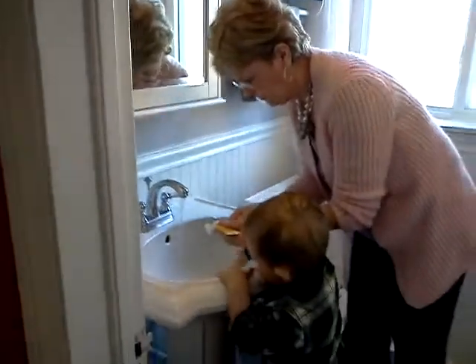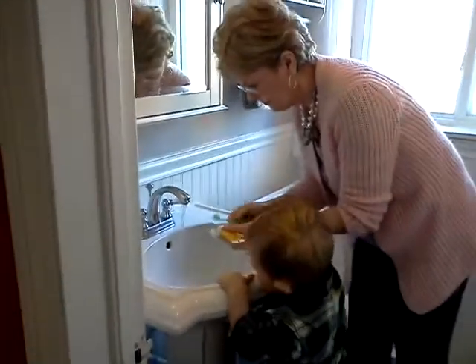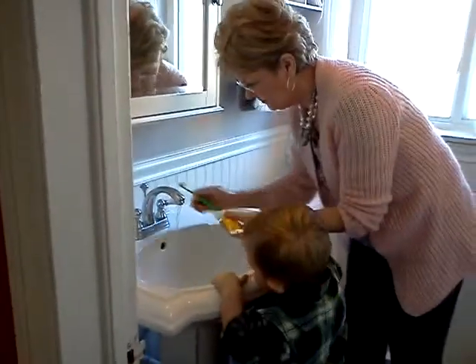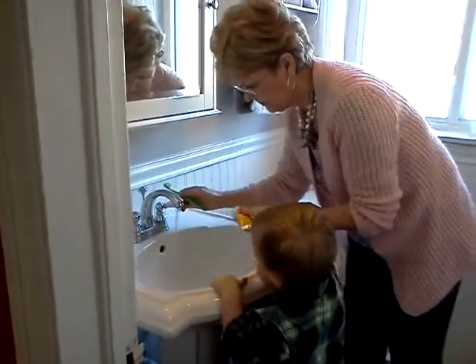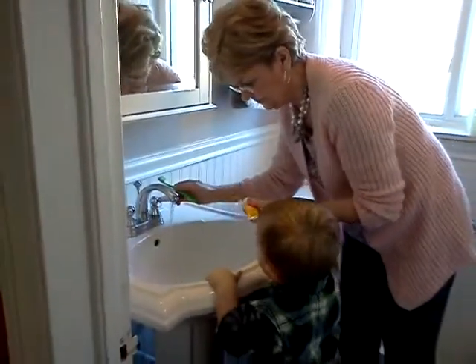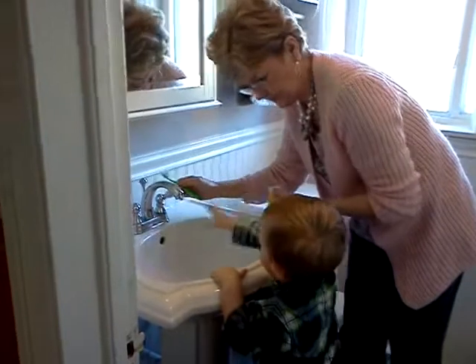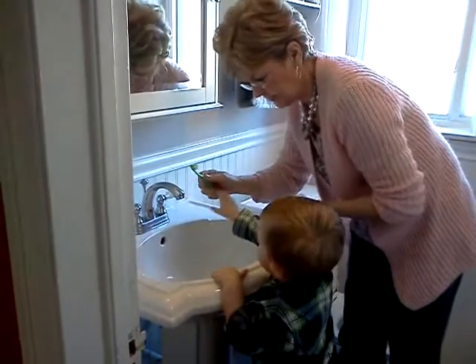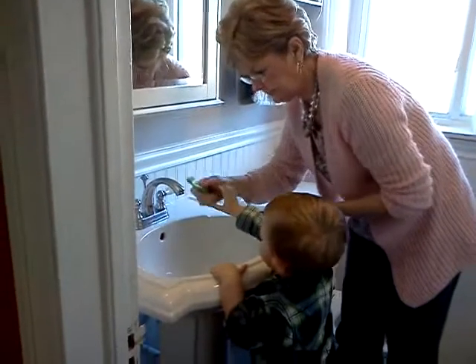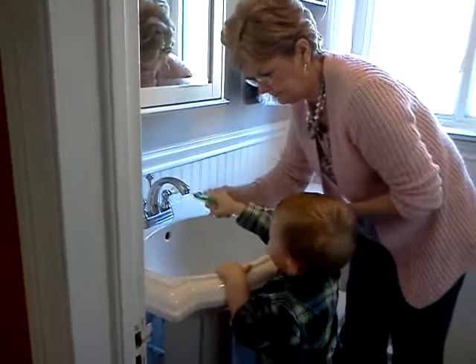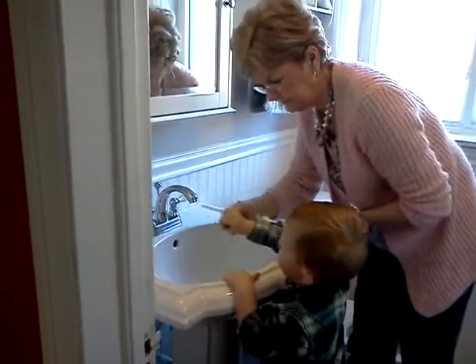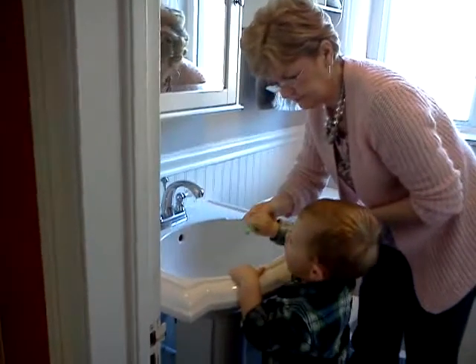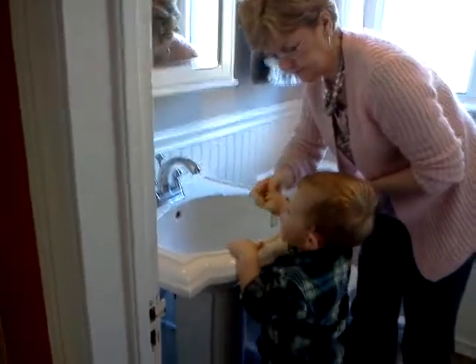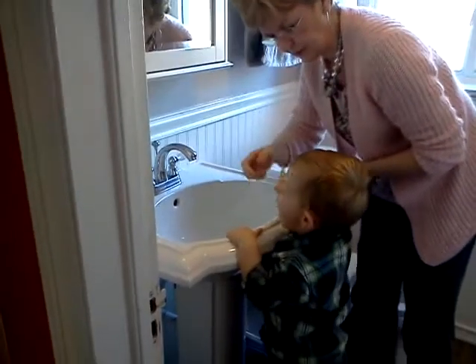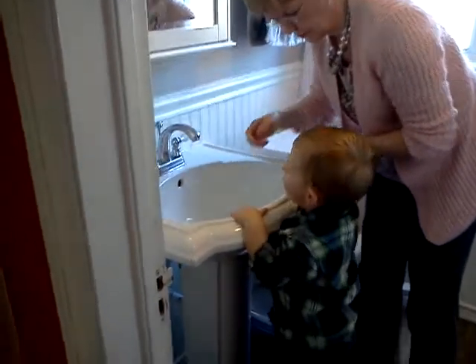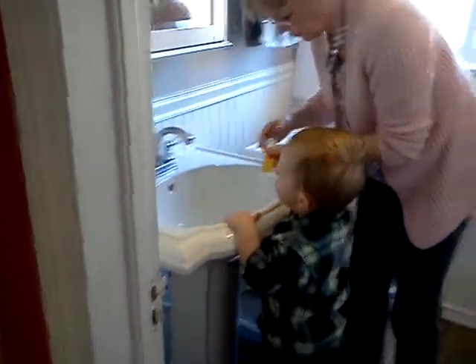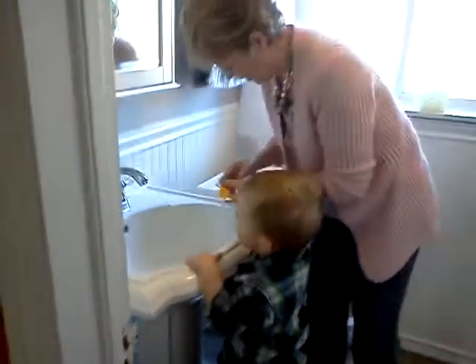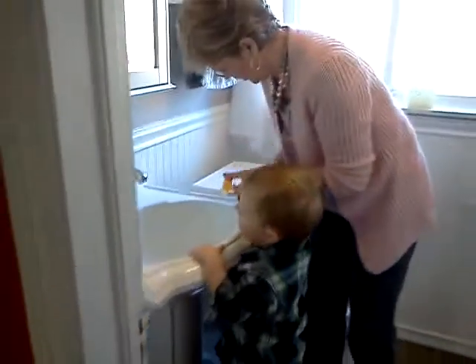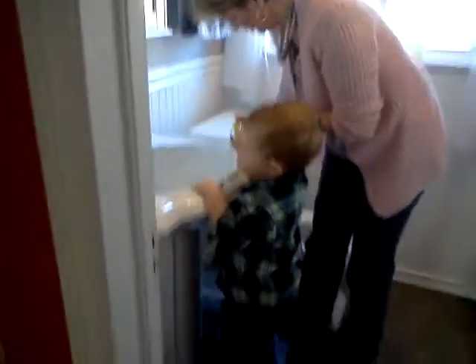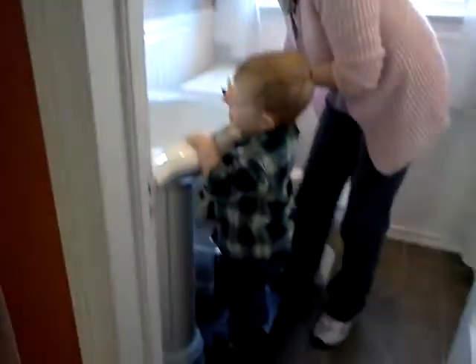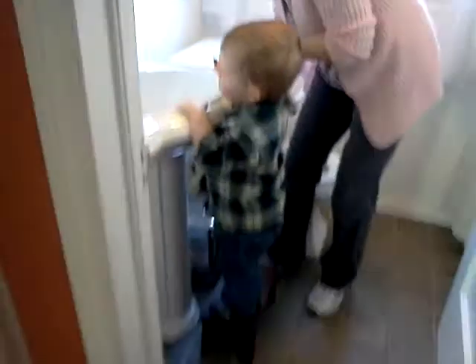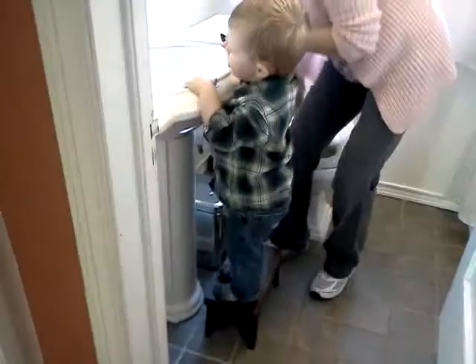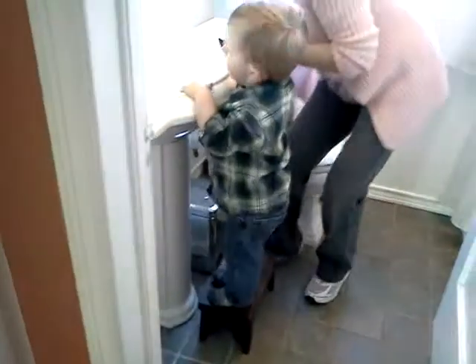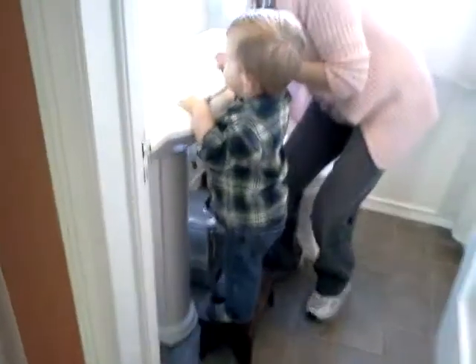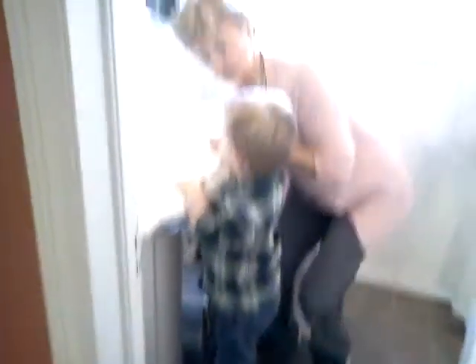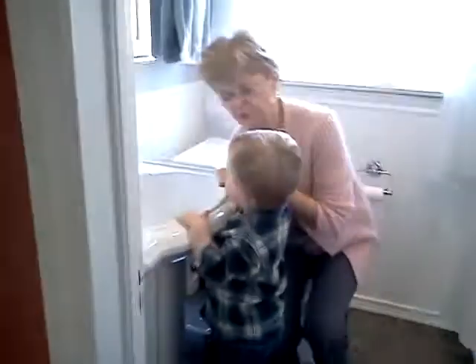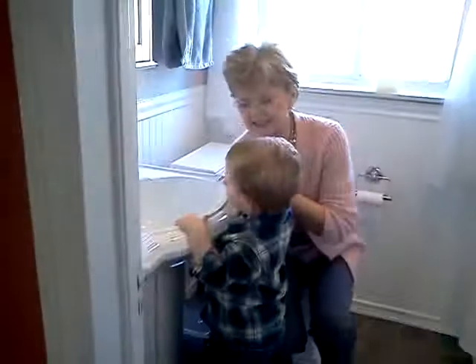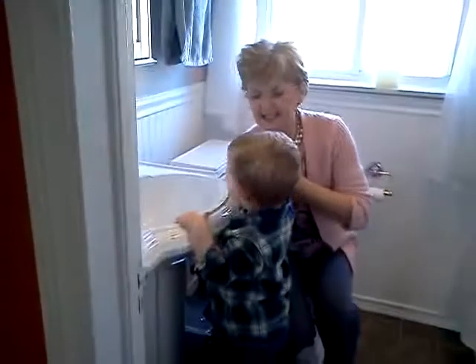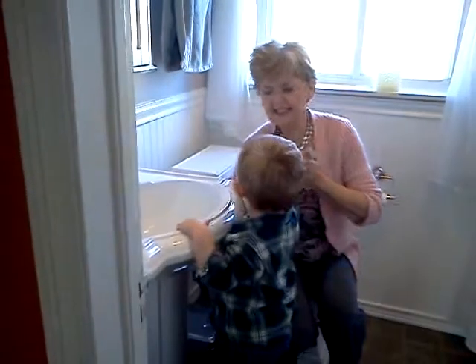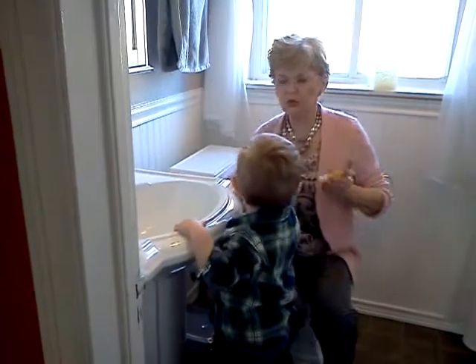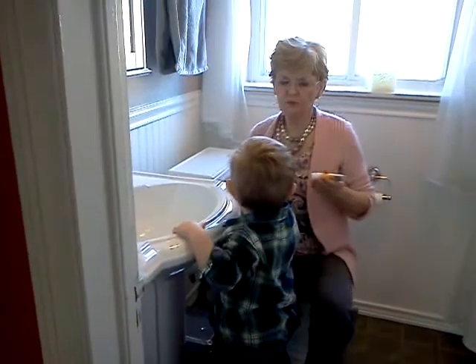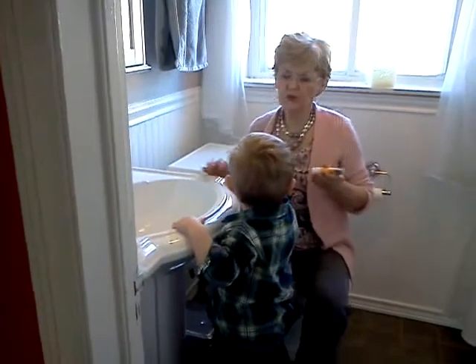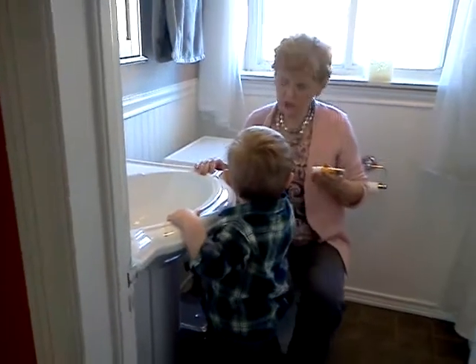Brush your teeth with Mimi. Brush, brush, brush! Brush your teeth. Brush, brush, brush.